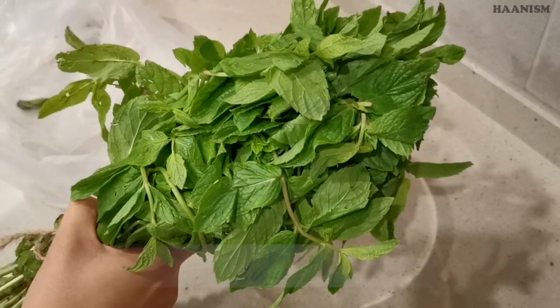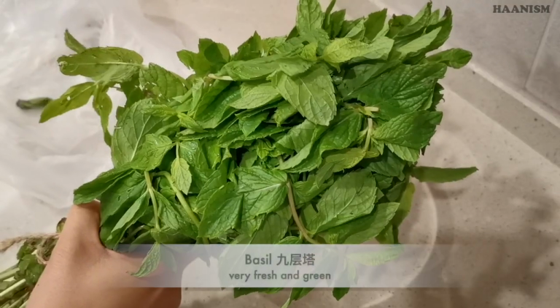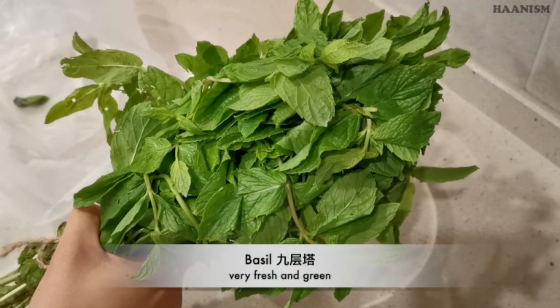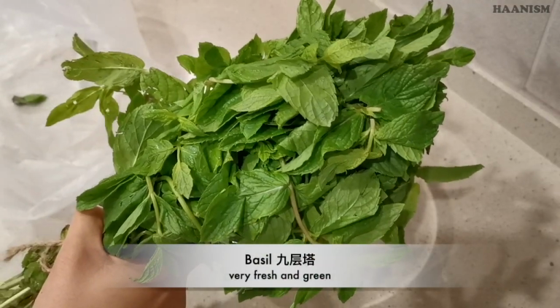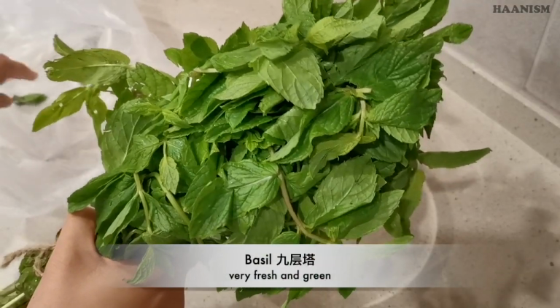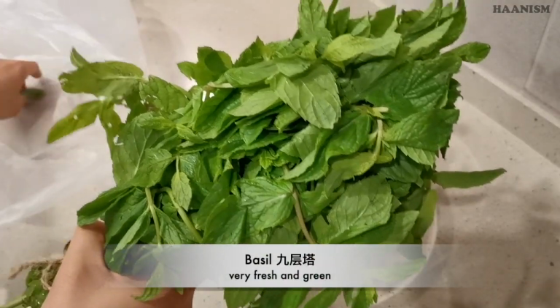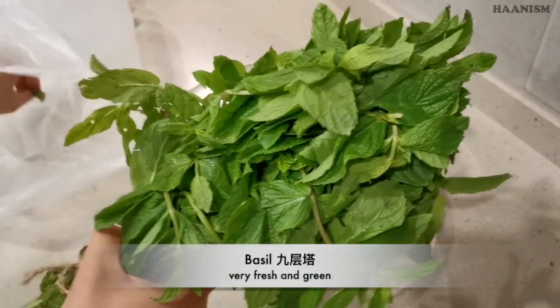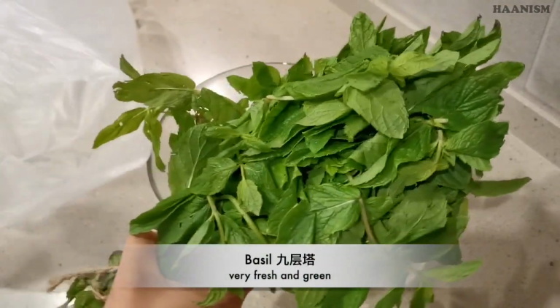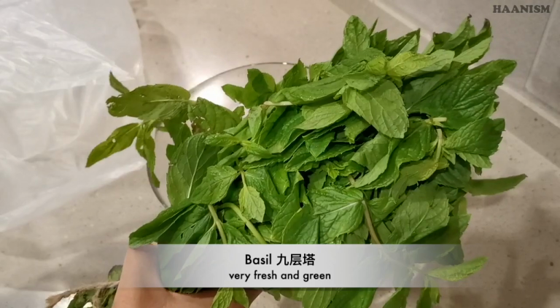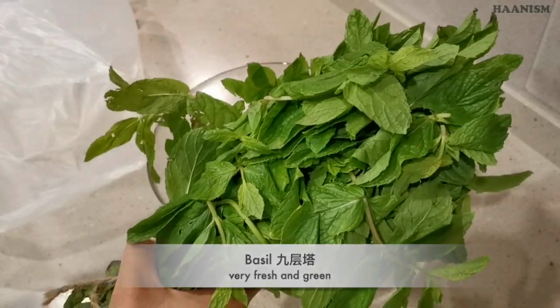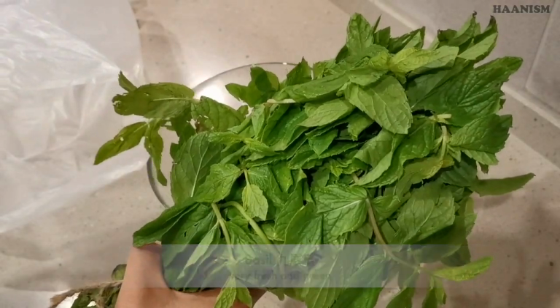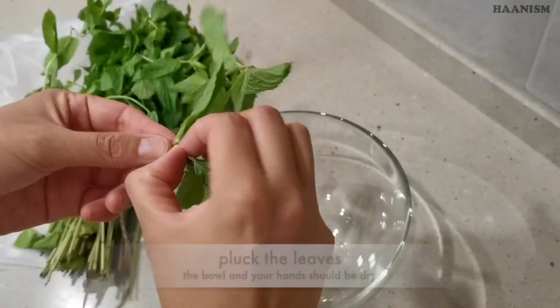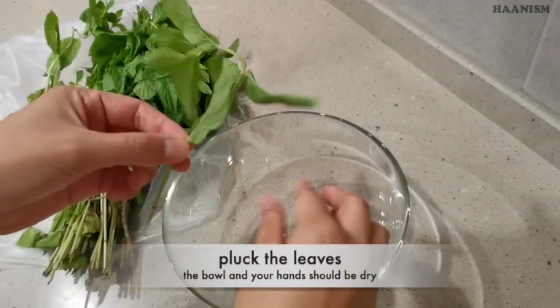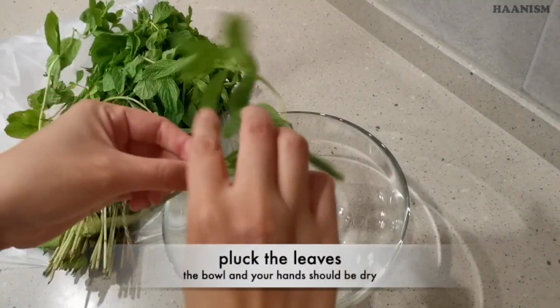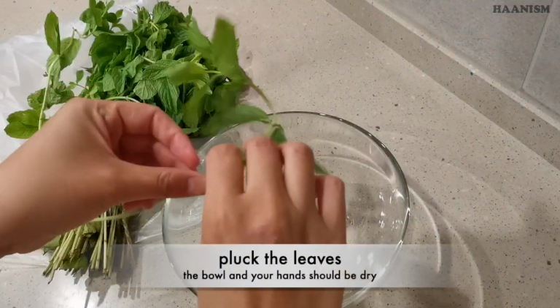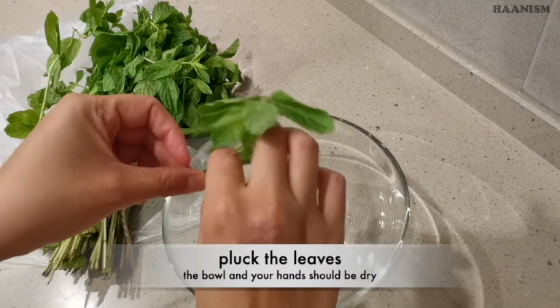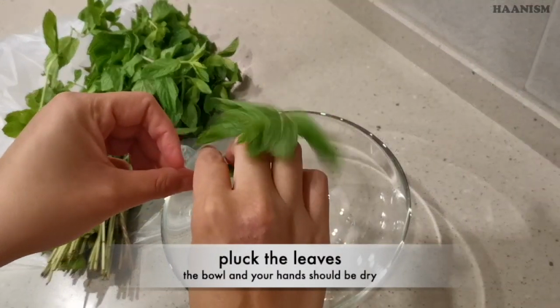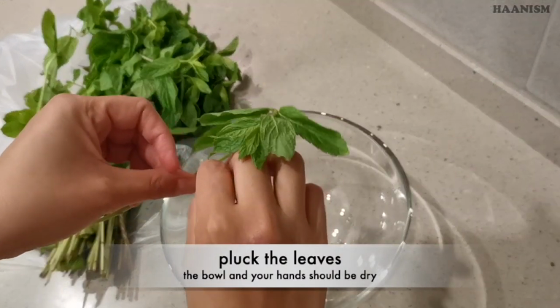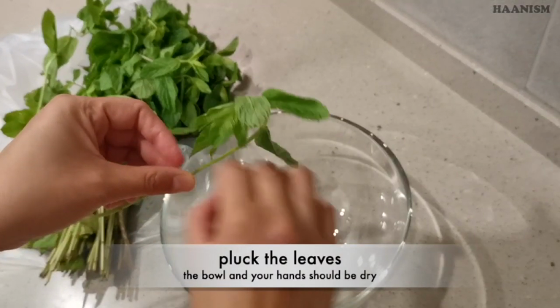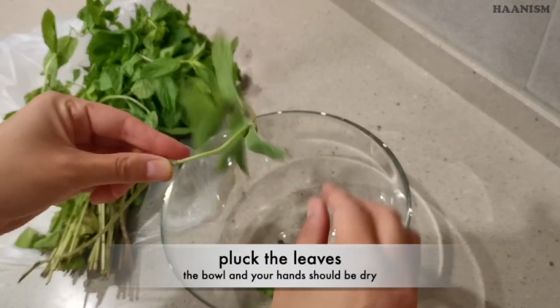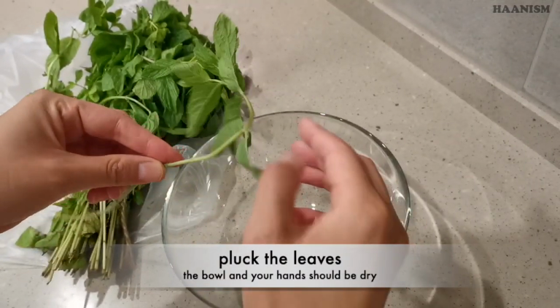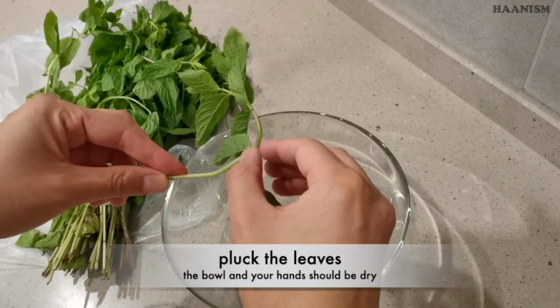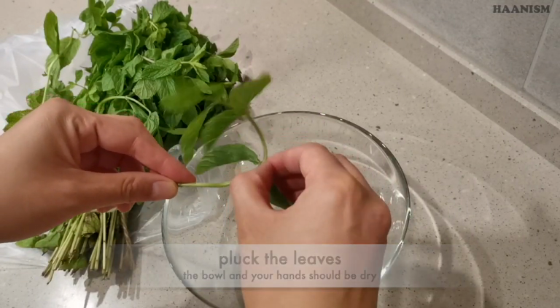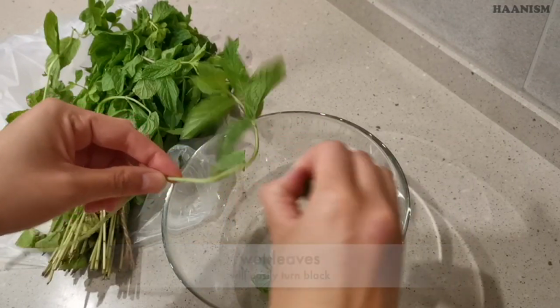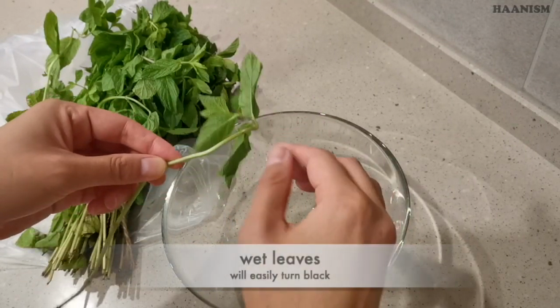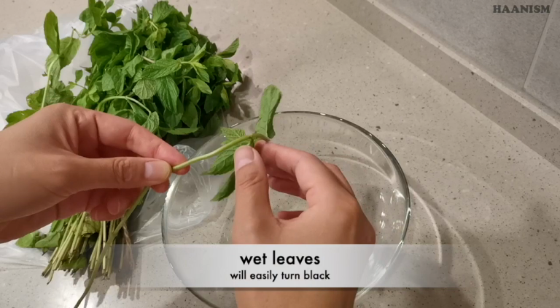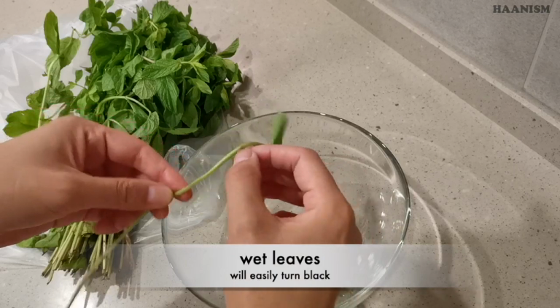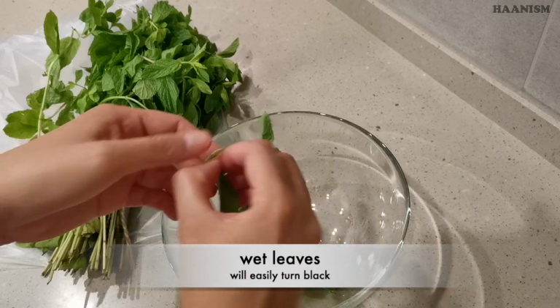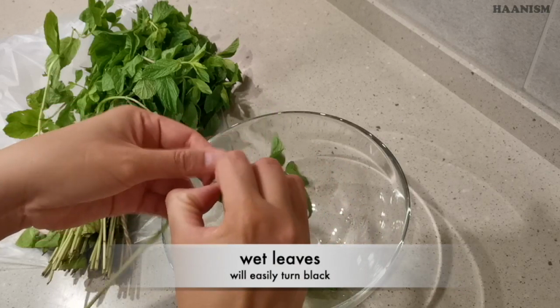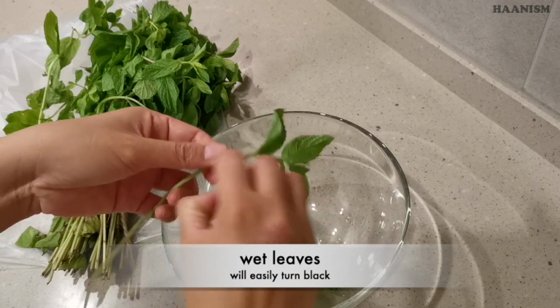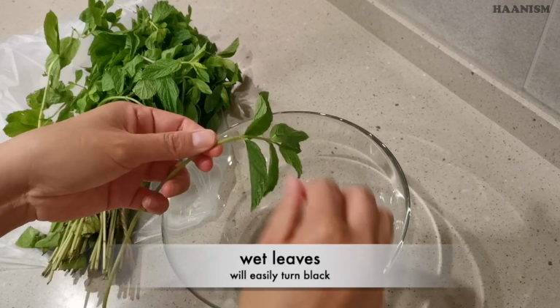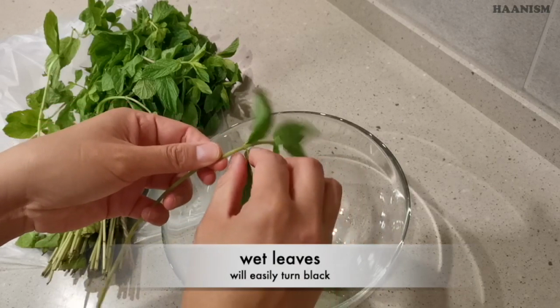These are the fresh basil I've just got. Make sure the bowl and your hands are dry, then pluck the leaf. Wet leaves will easily turn black.